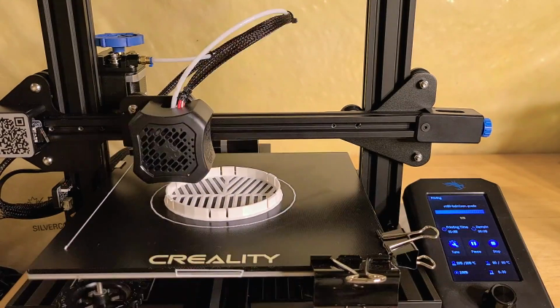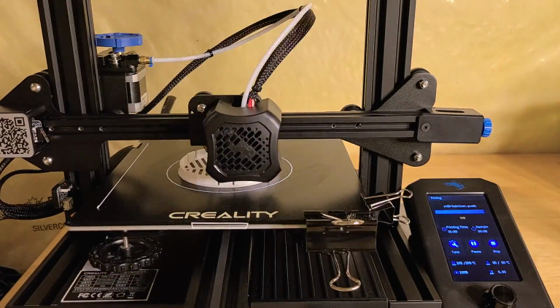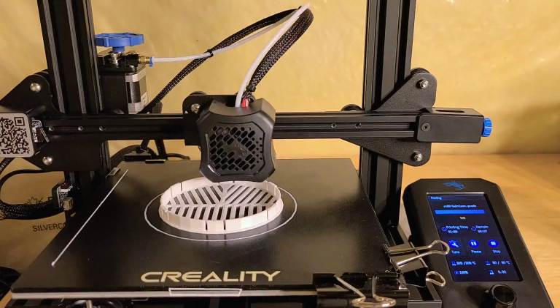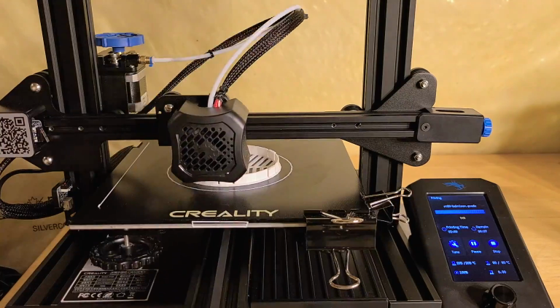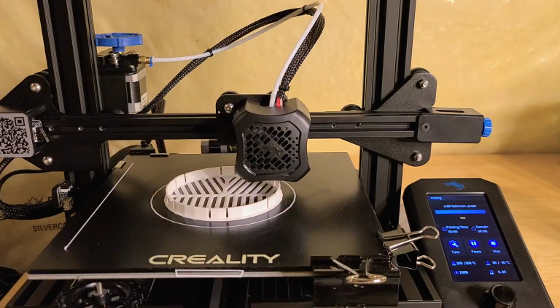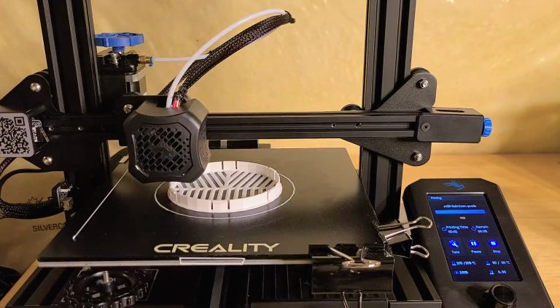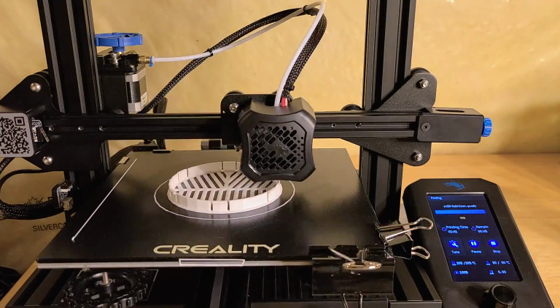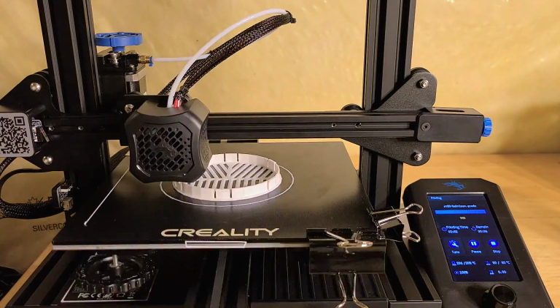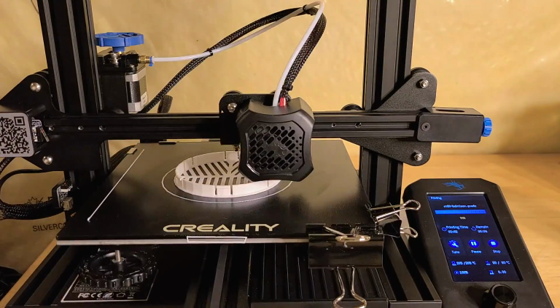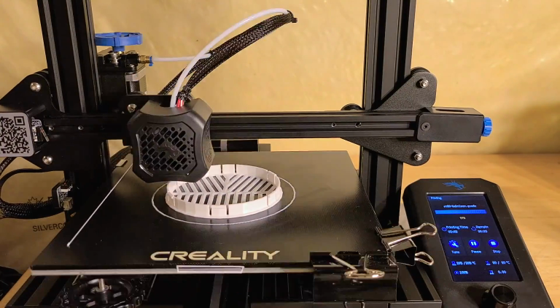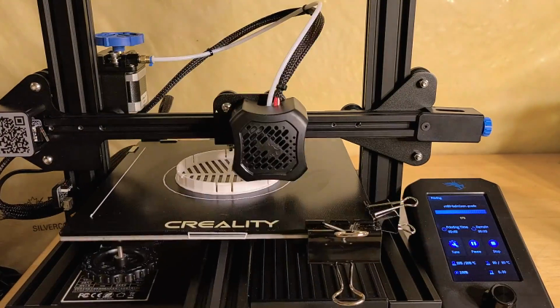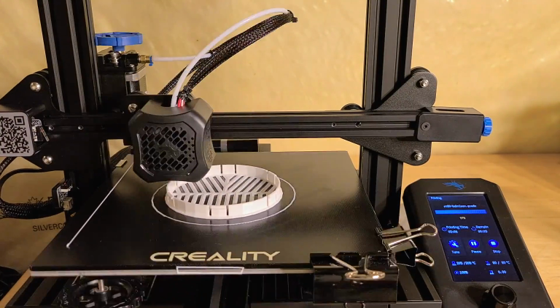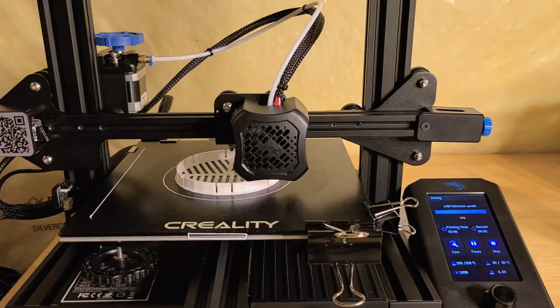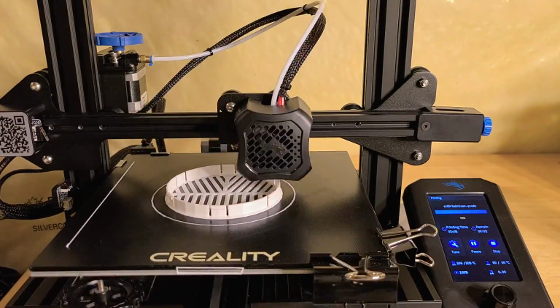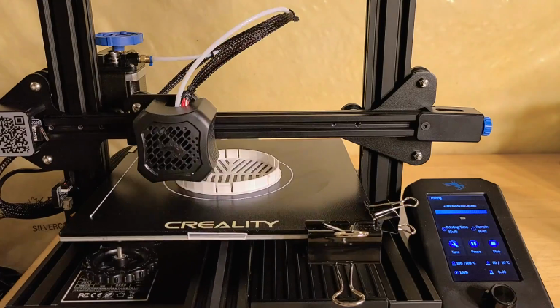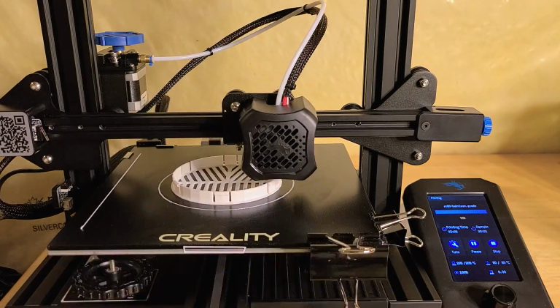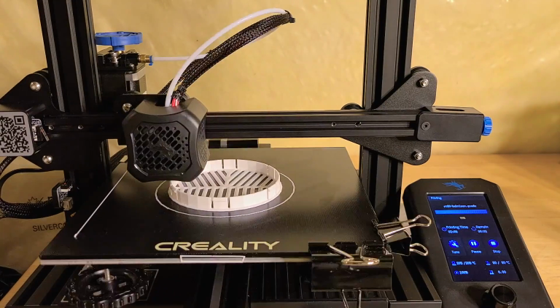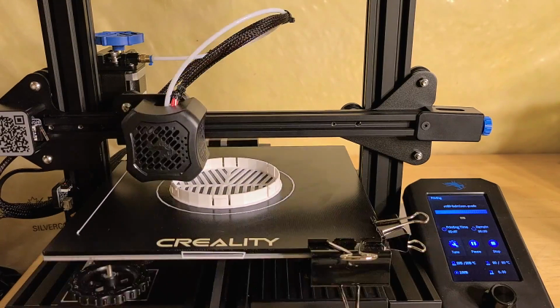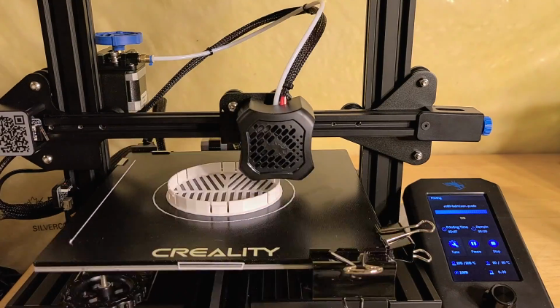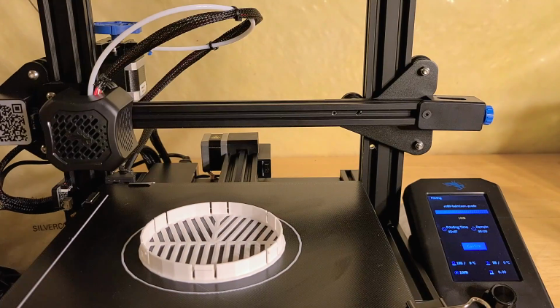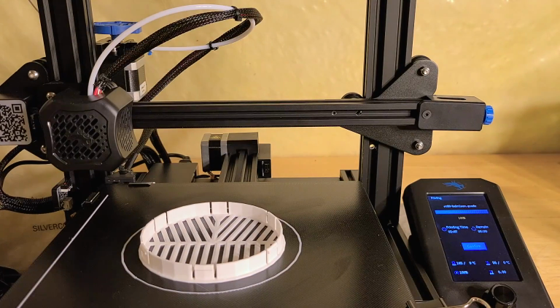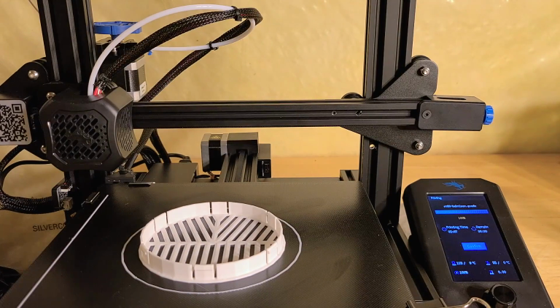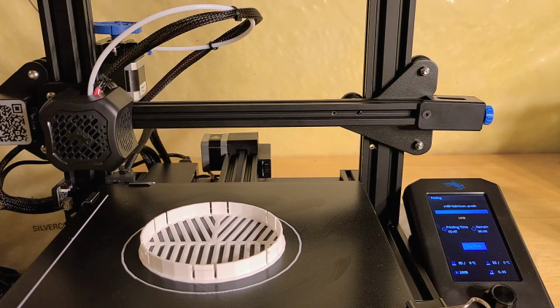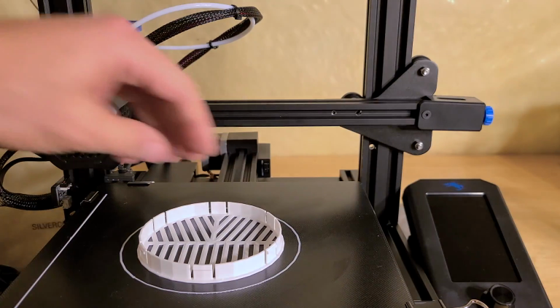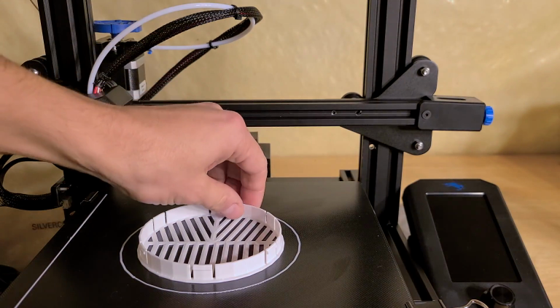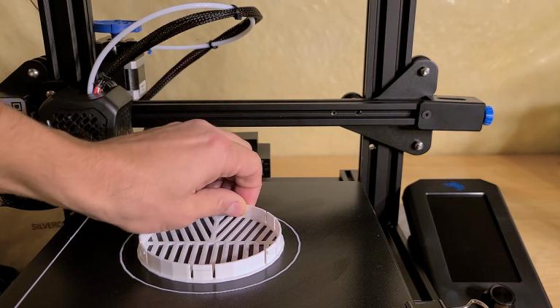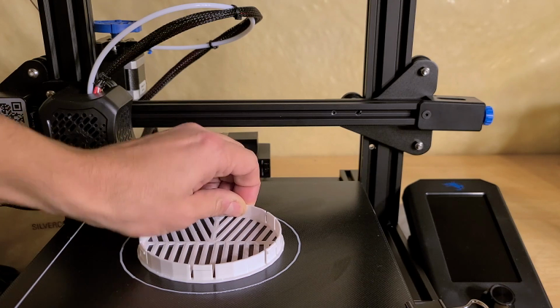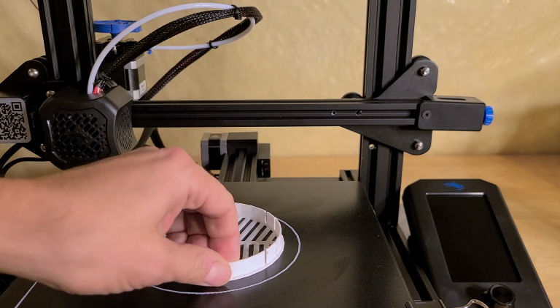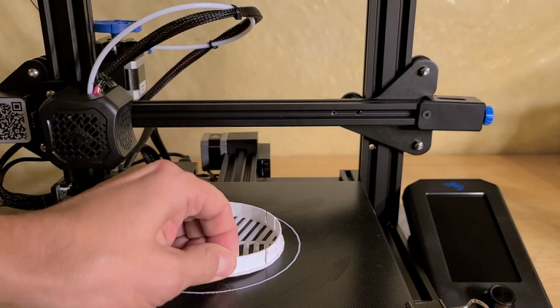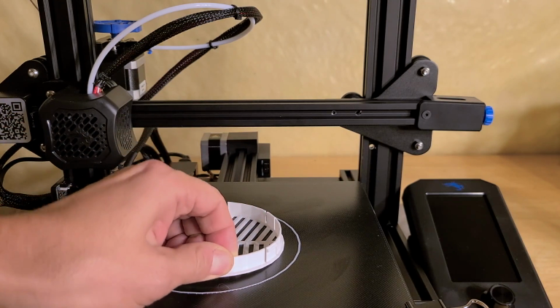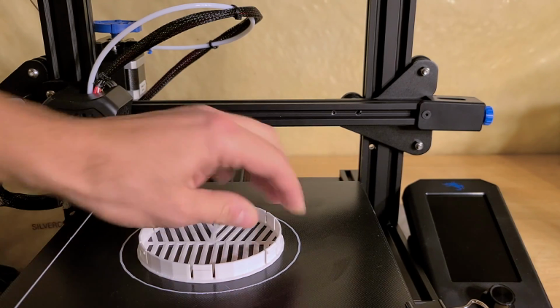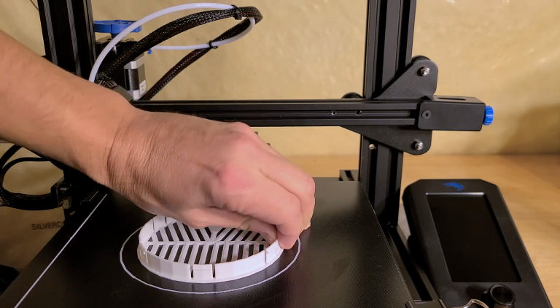To find prints, you go on sites like Thingiverse and download models that were designed by people. You can print them at home and use them for free.